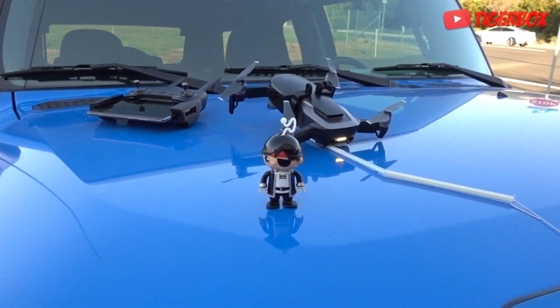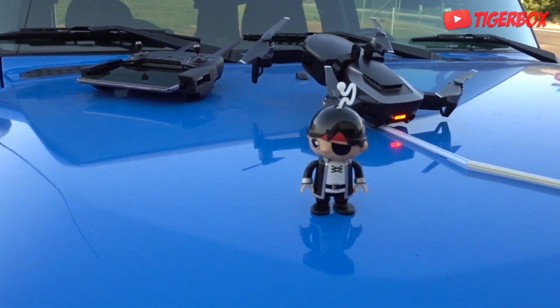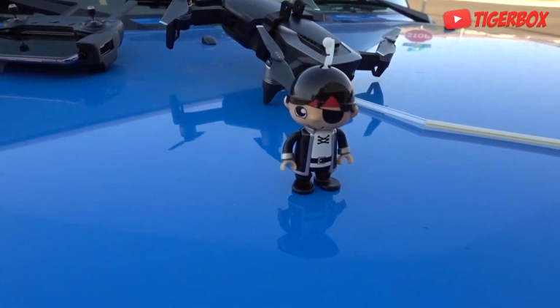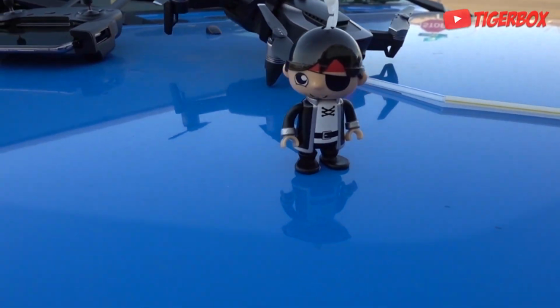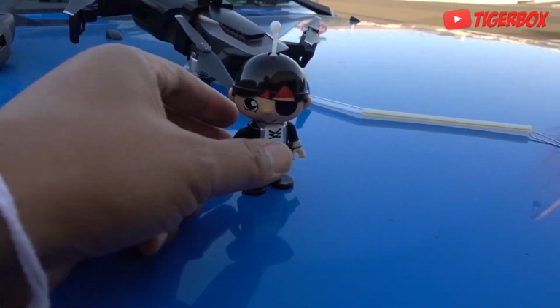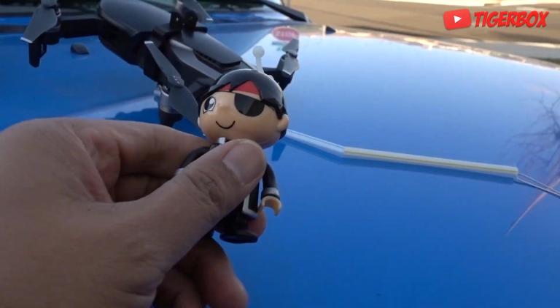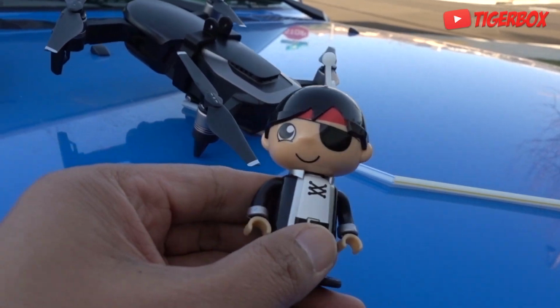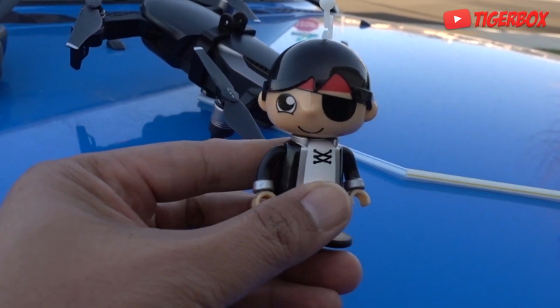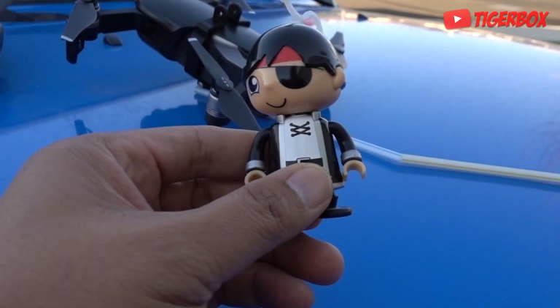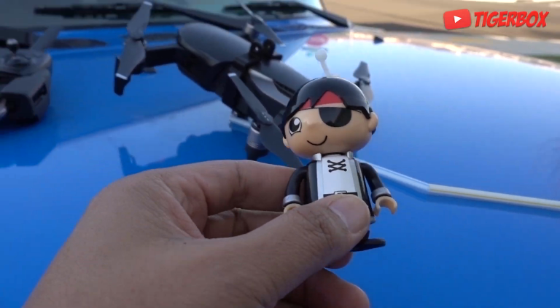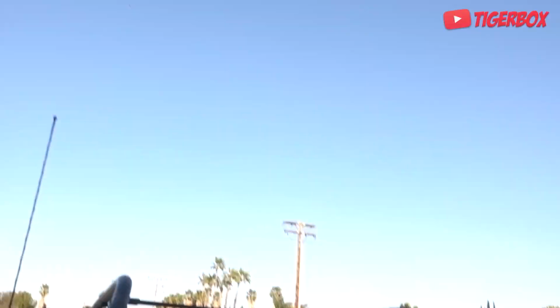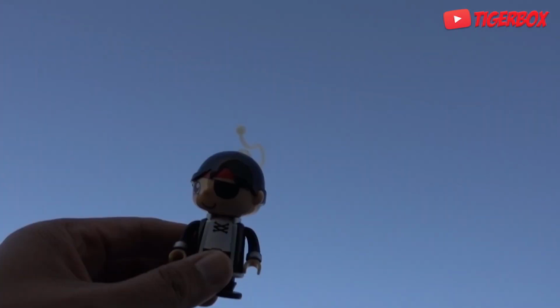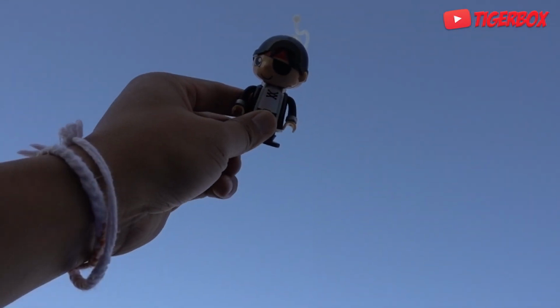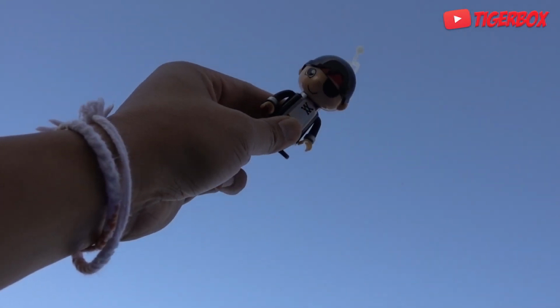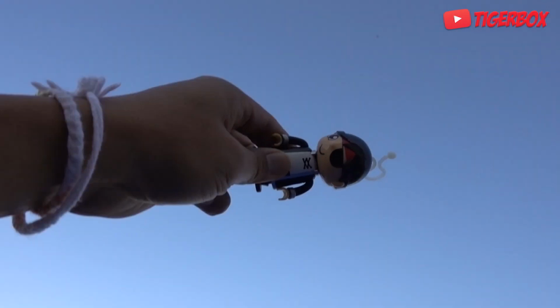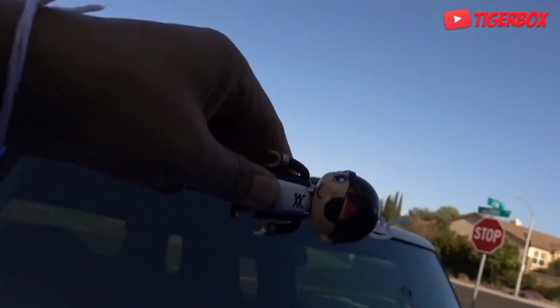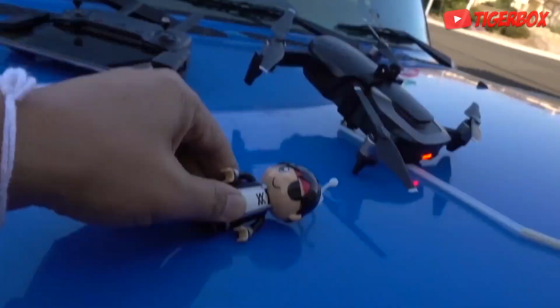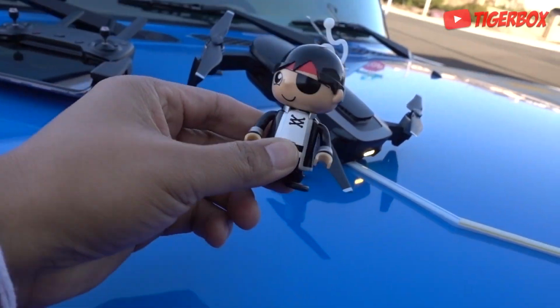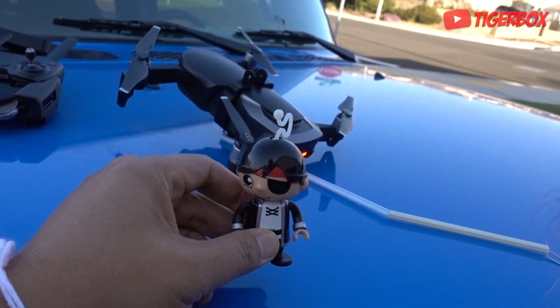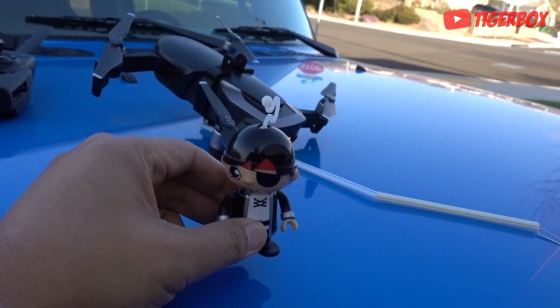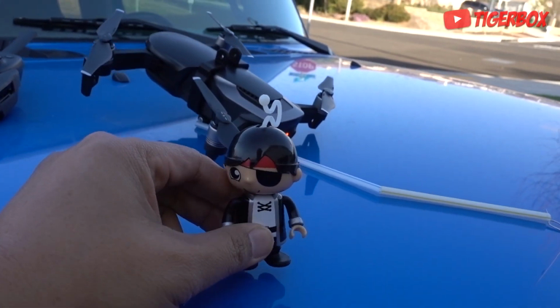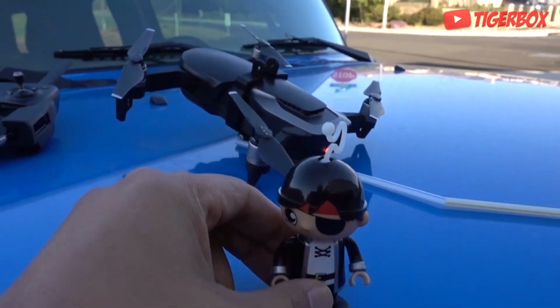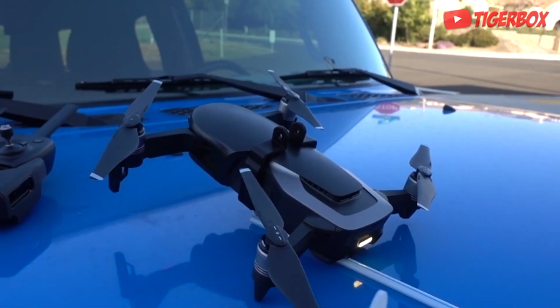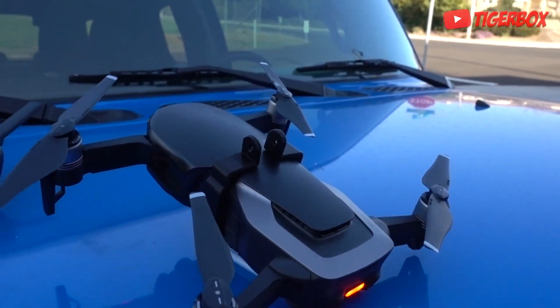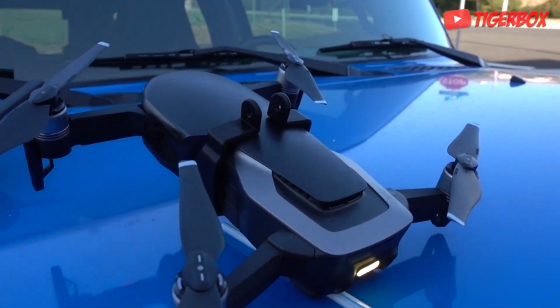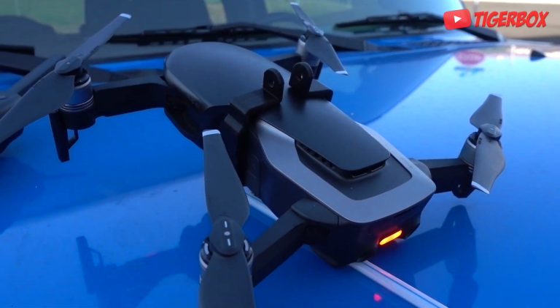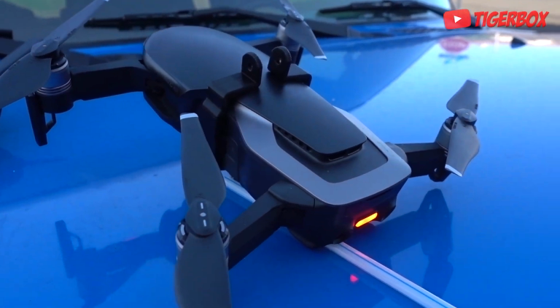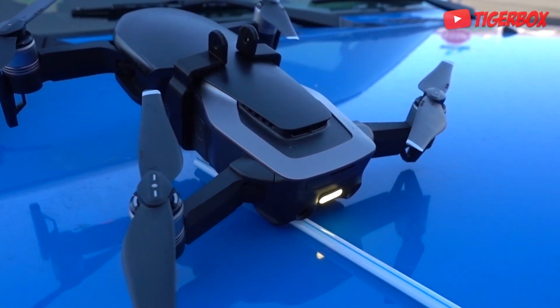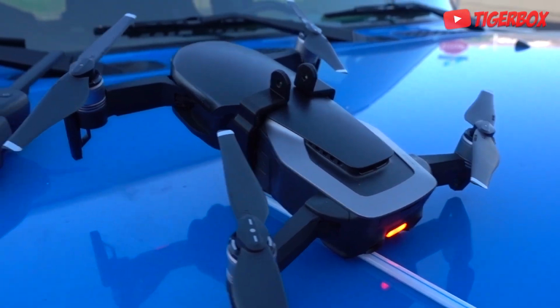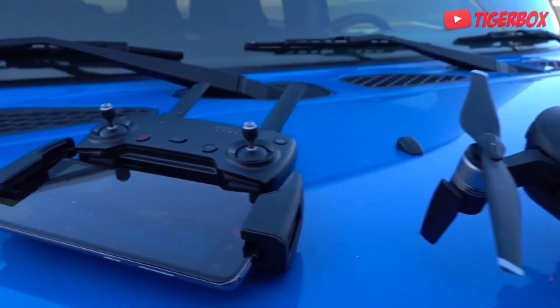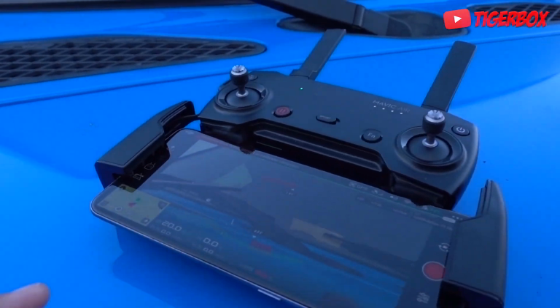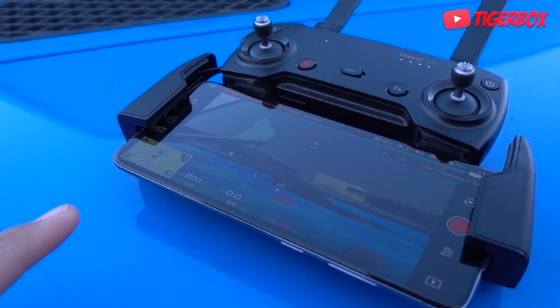We dropped Ryan — Ryan the Pirate Ryan — from 100 feet up in the air. Boom! We'll see what happens. Okay guys, so I went ahead and got the drone ready, it's not done yet — the drone is still calibrating.